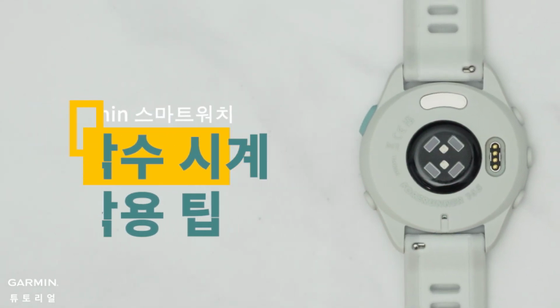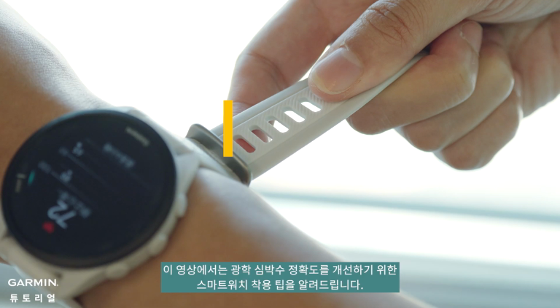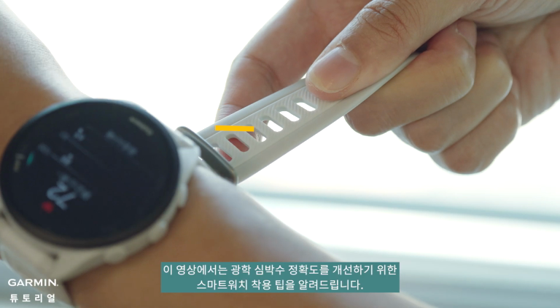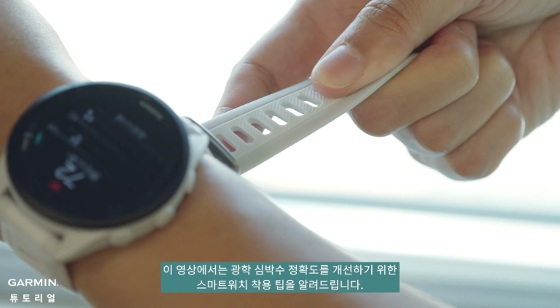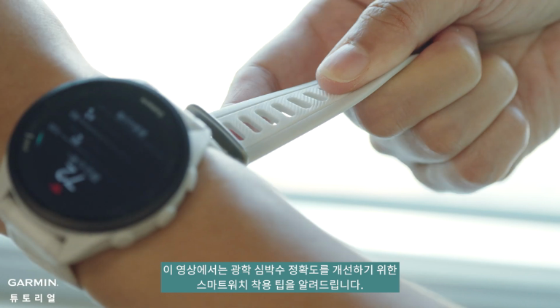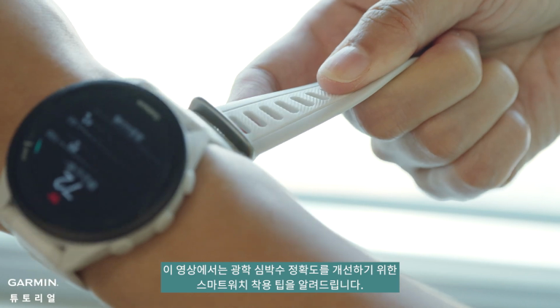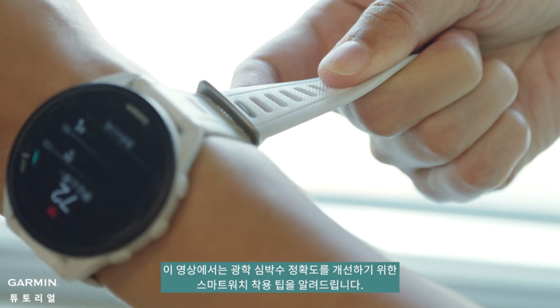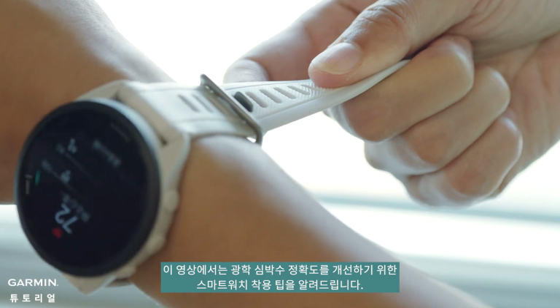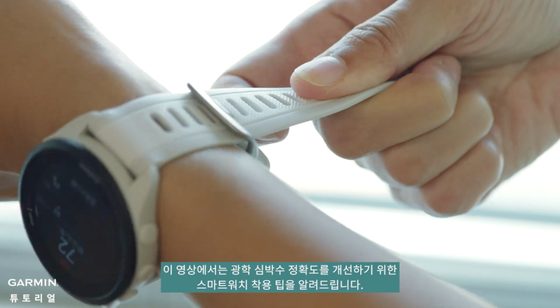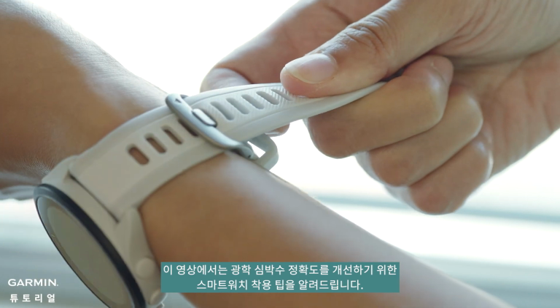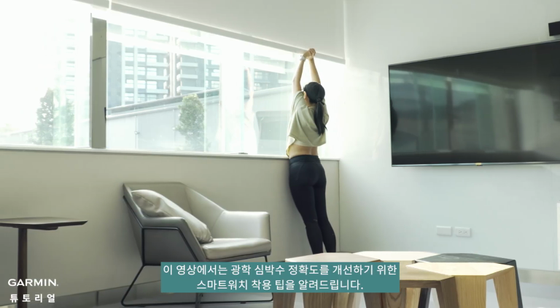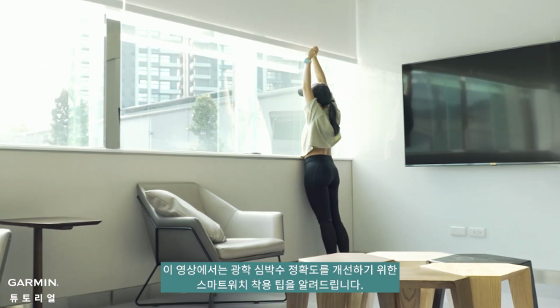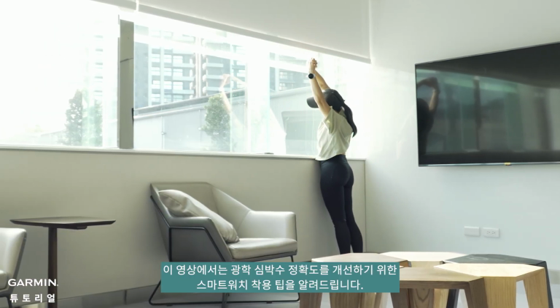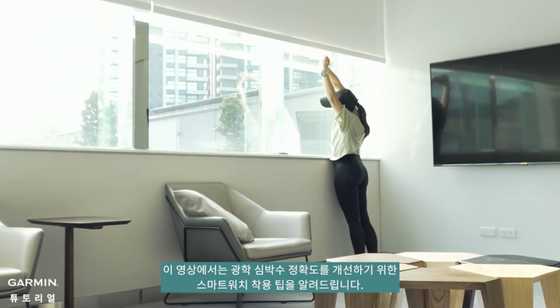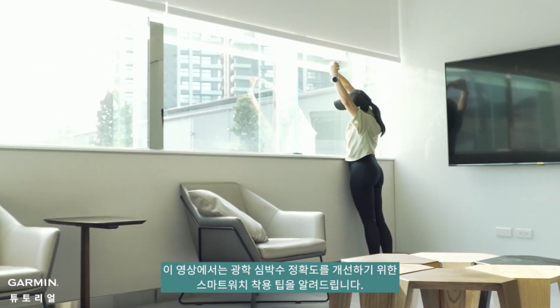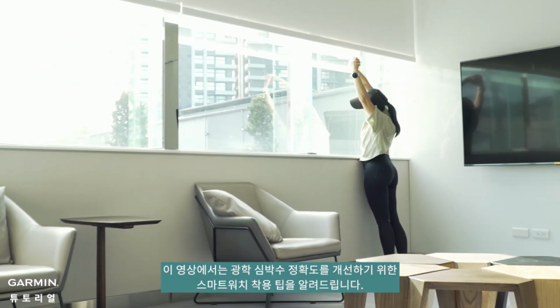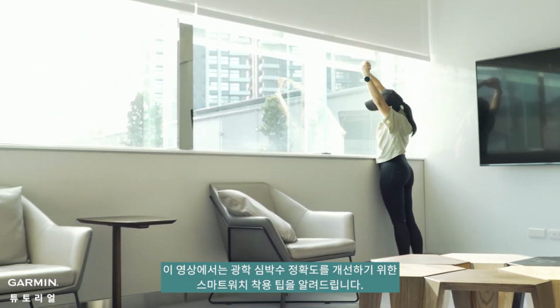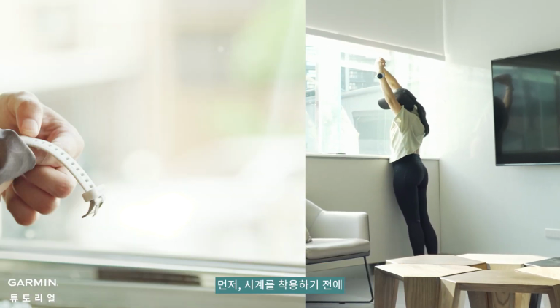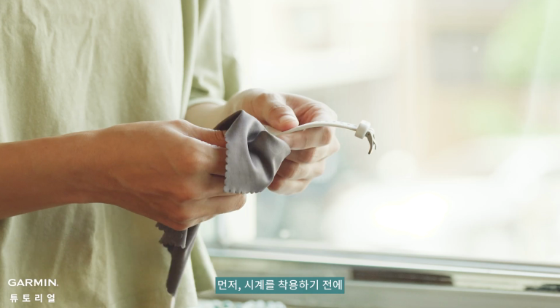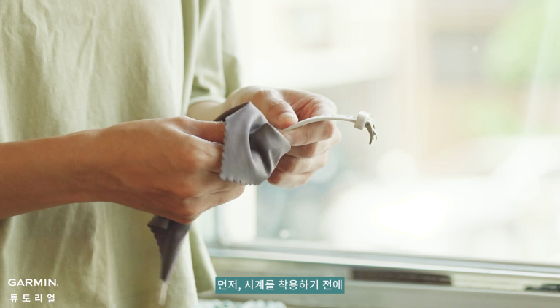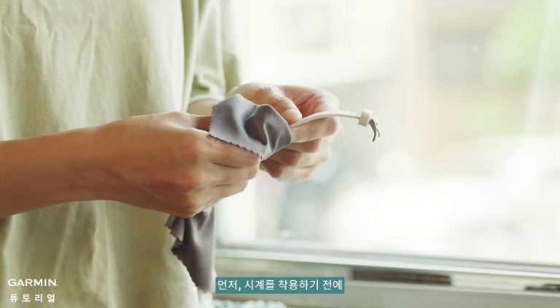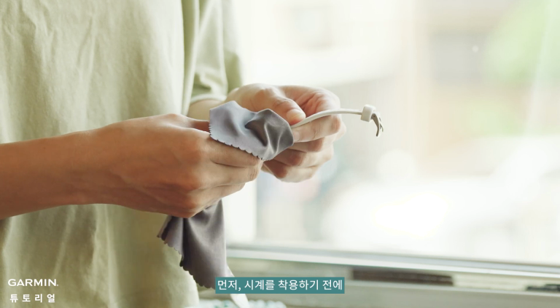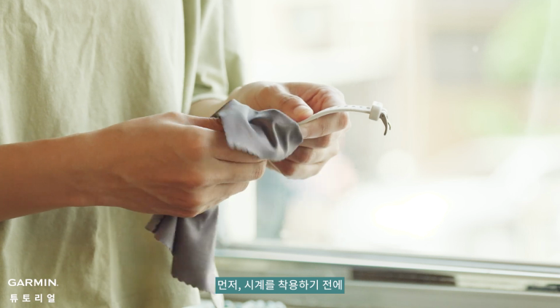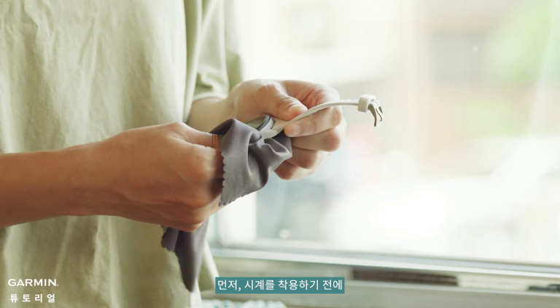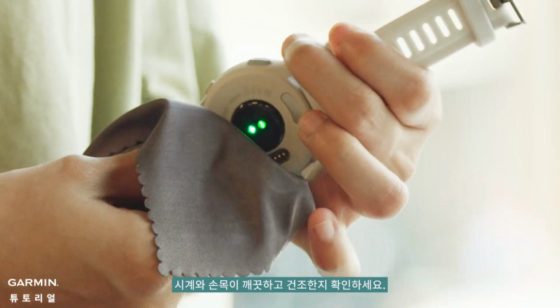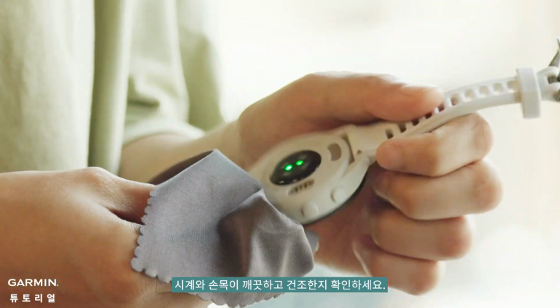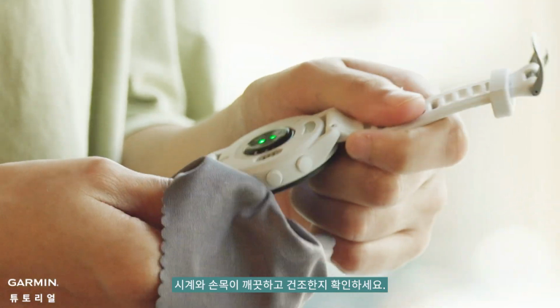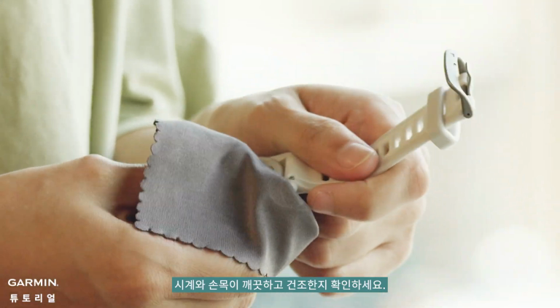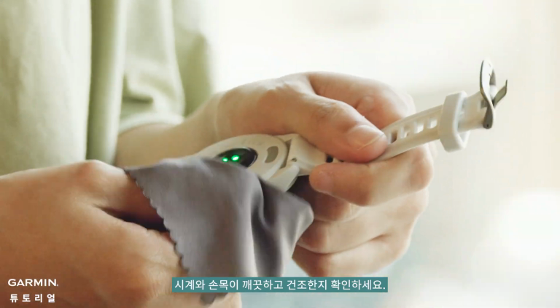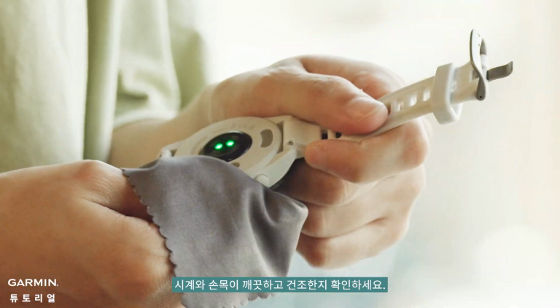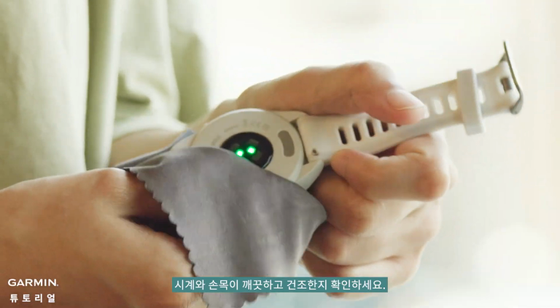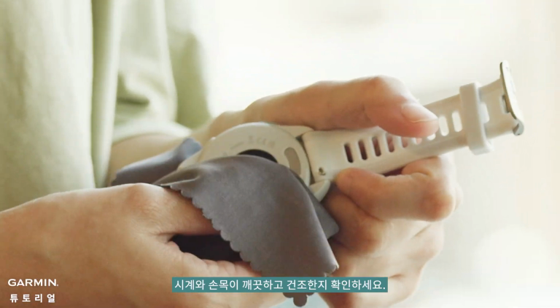This video teaches you some smartwatch wearing tips to improve optical heart rate accuracy. First, before putting on the watch, make sure both the watch and your wrist are clean and dry.